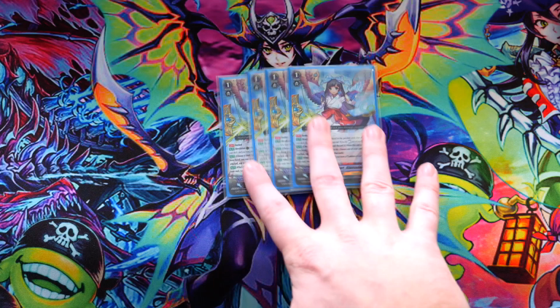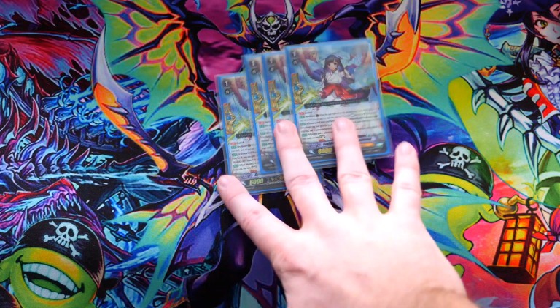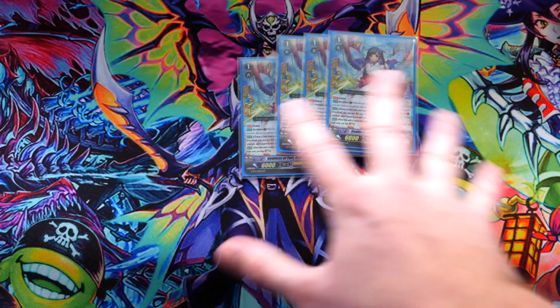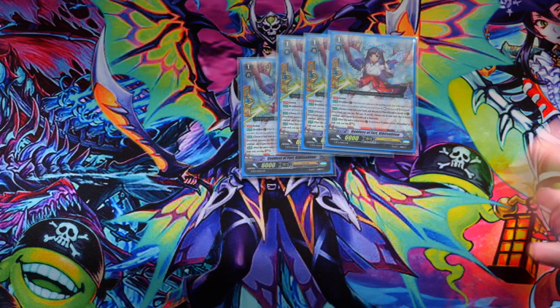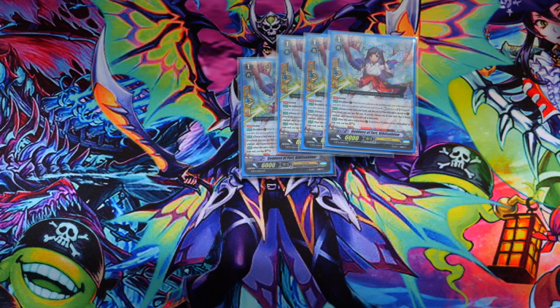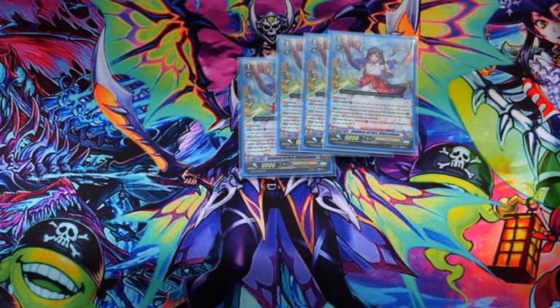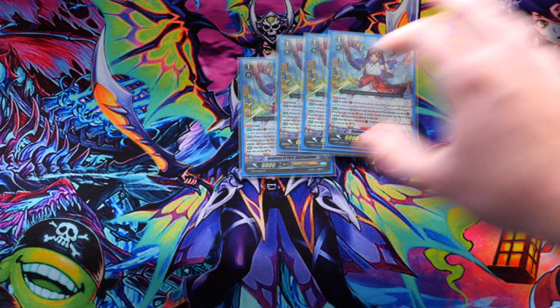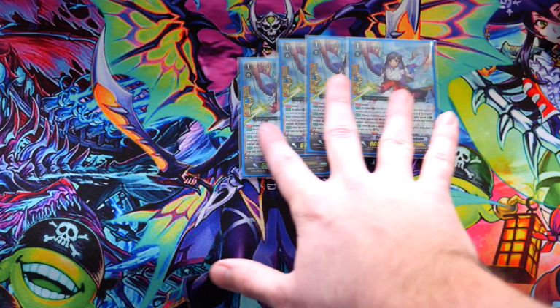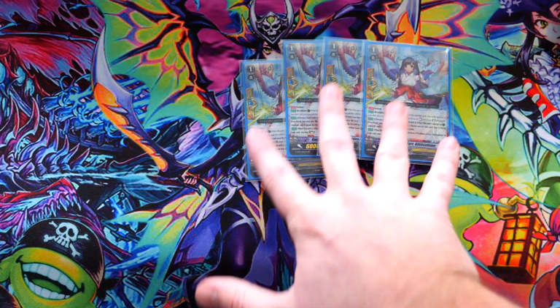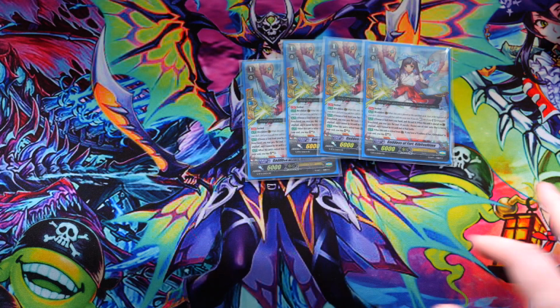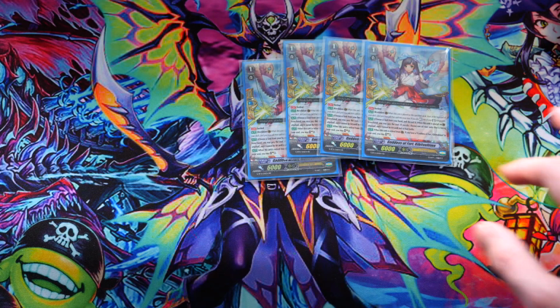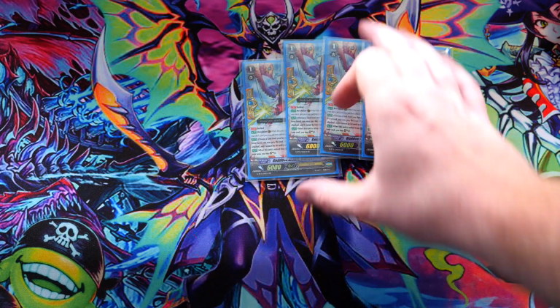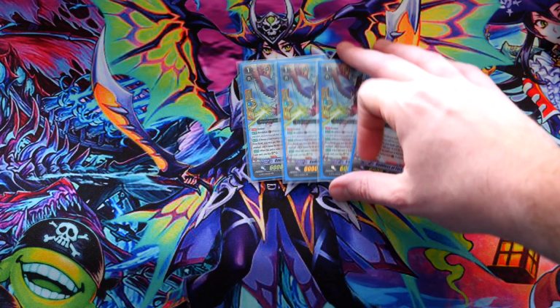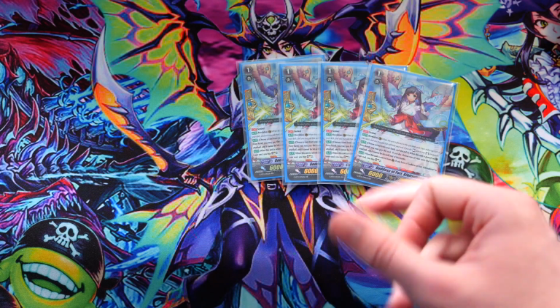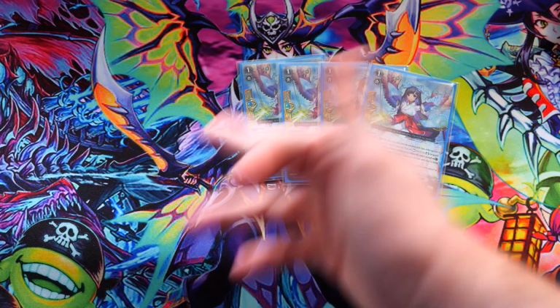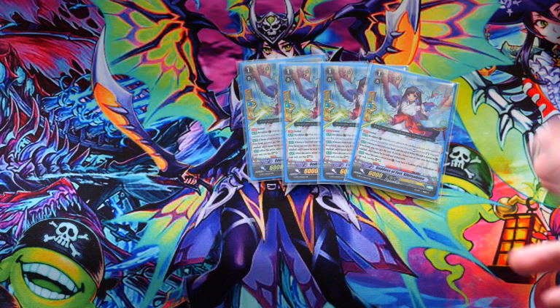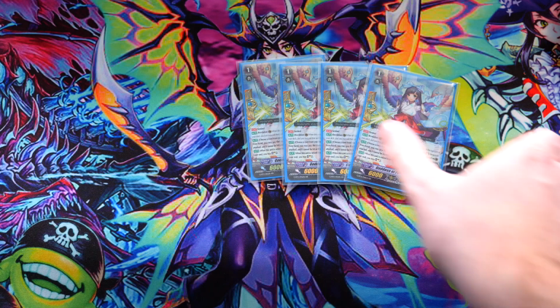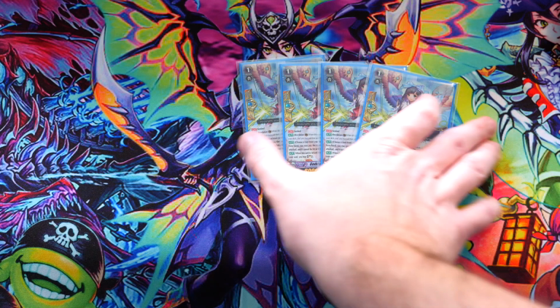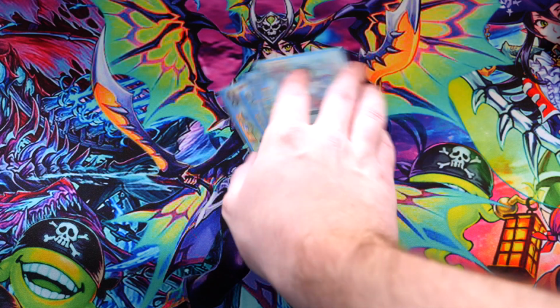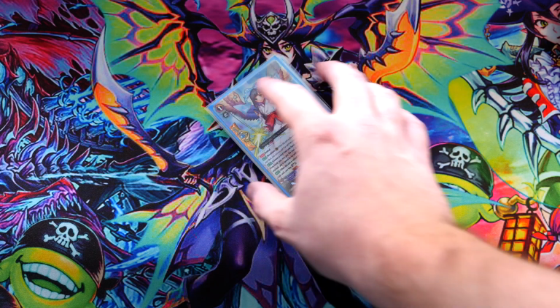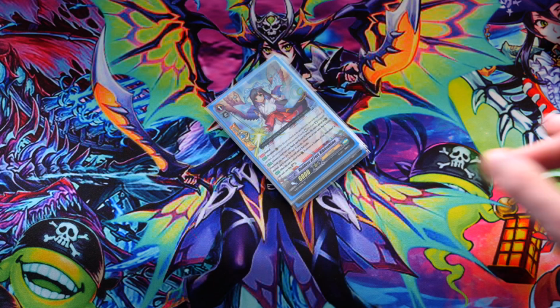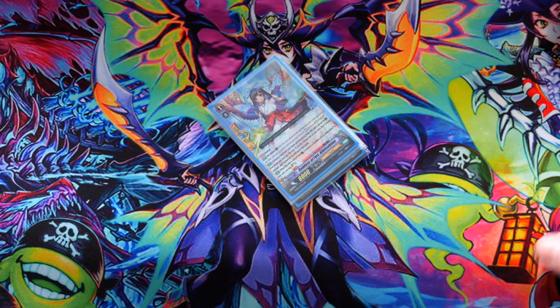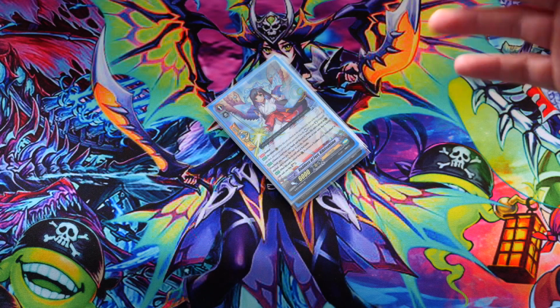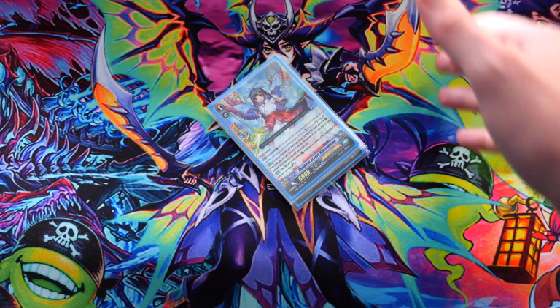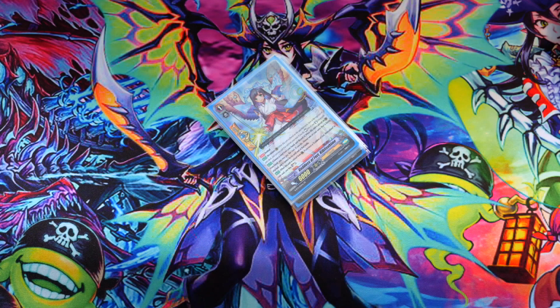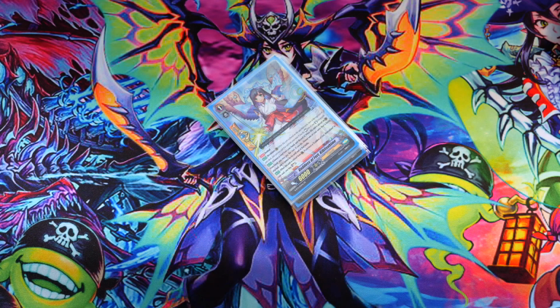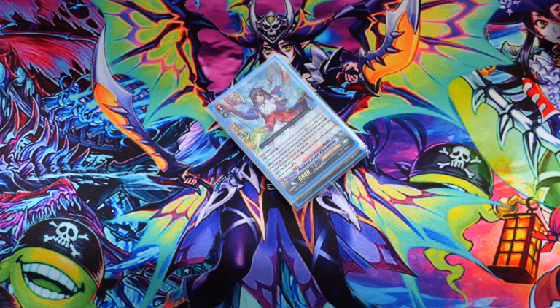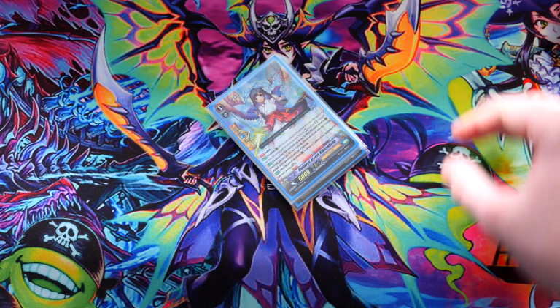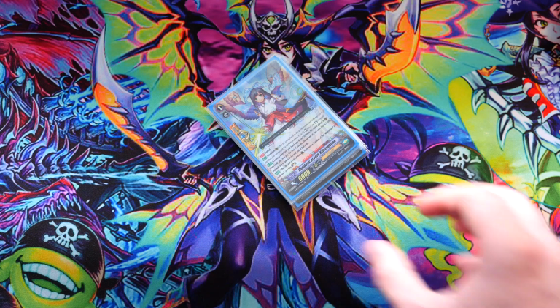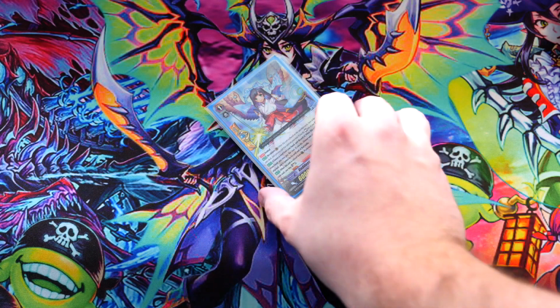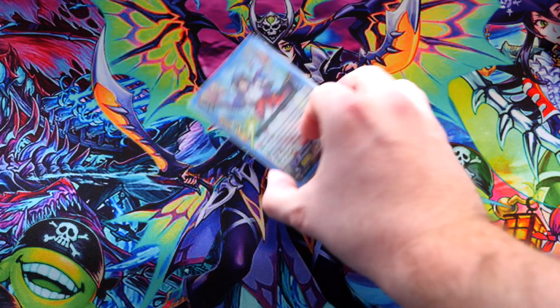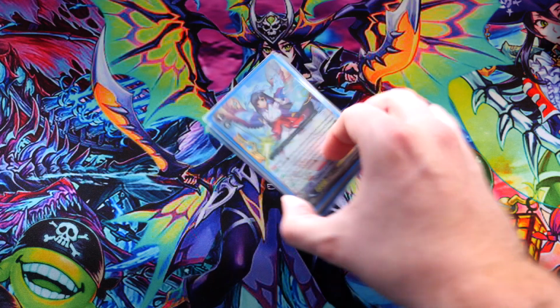Four of this PG — you could run the unflipper, both work and both have their own uses. I like the added soul charge because you do want to go through the deck very fast so that you get that Wiseman loop on second stride consistently.